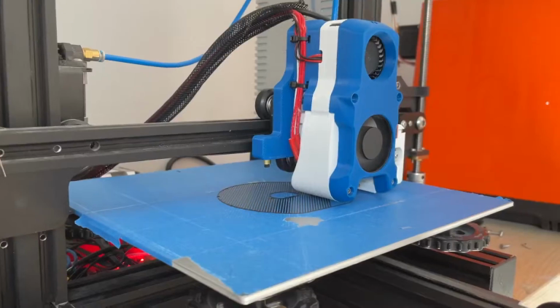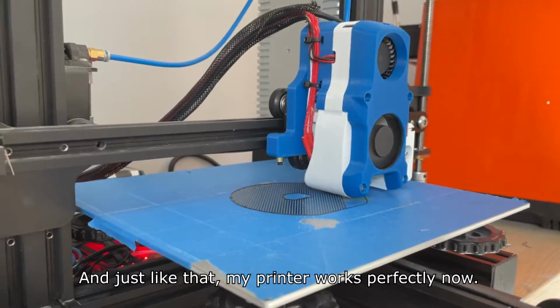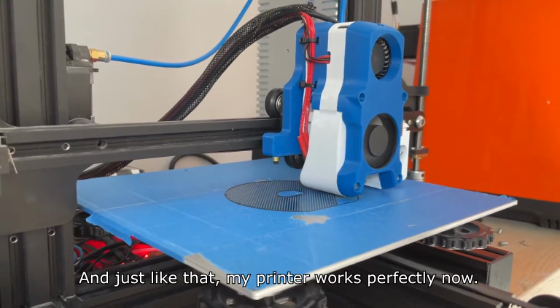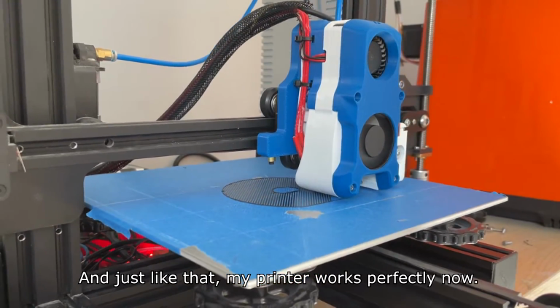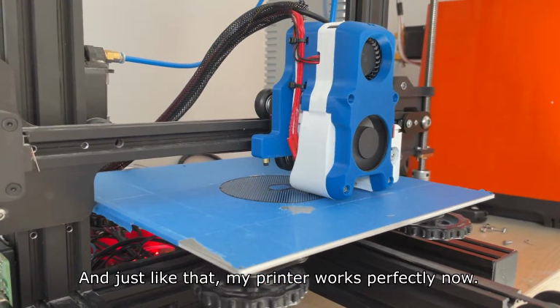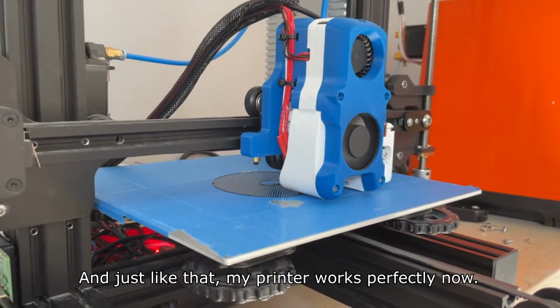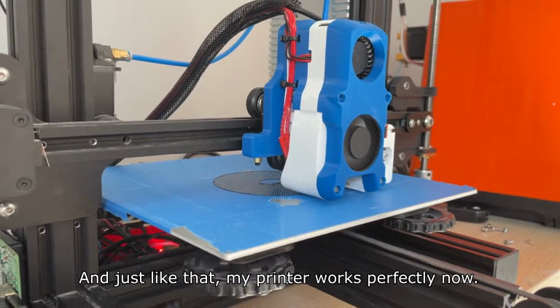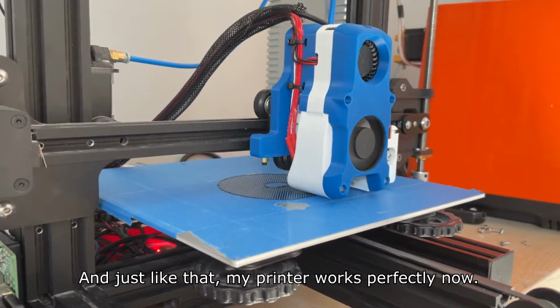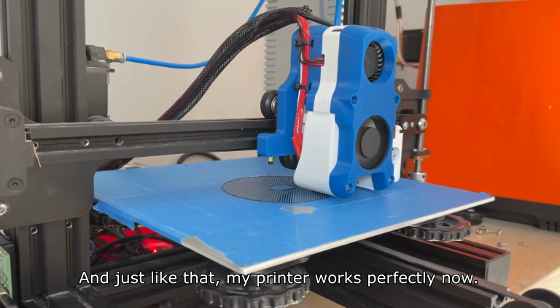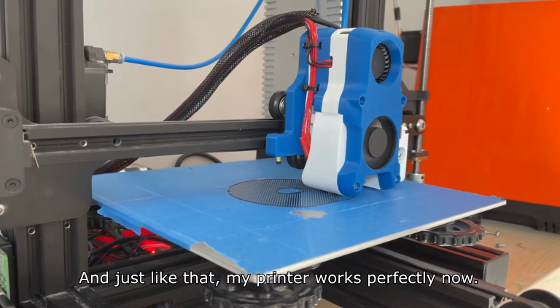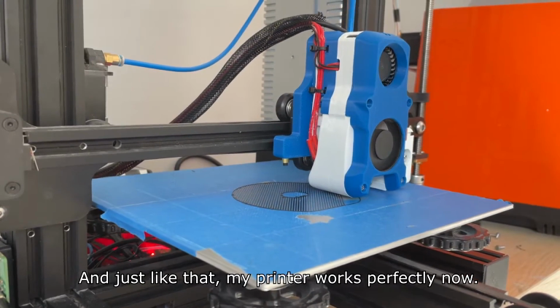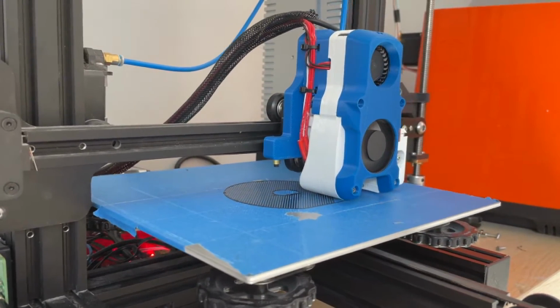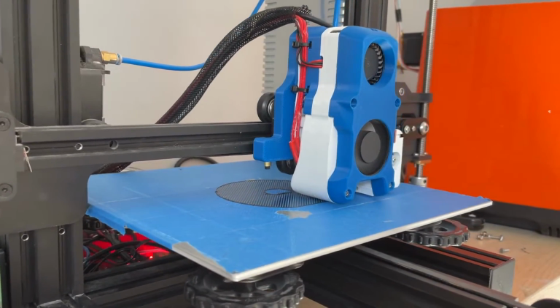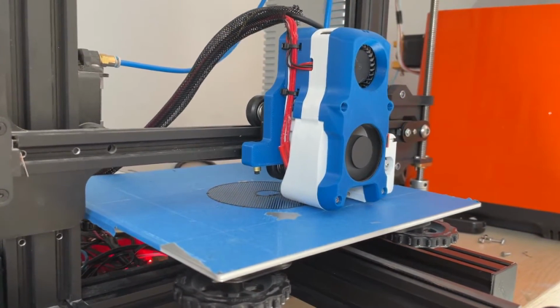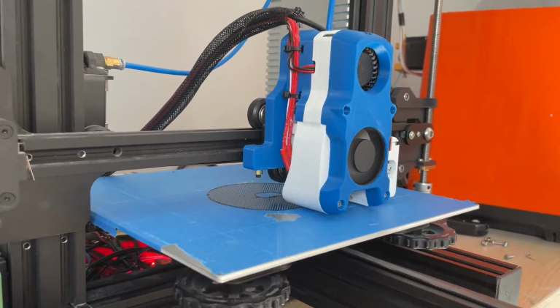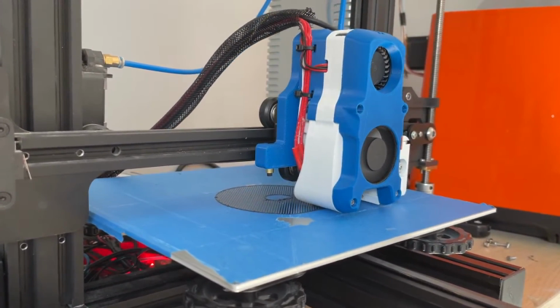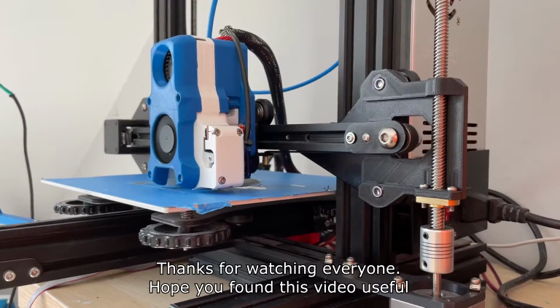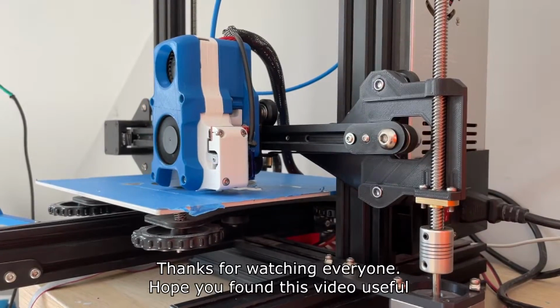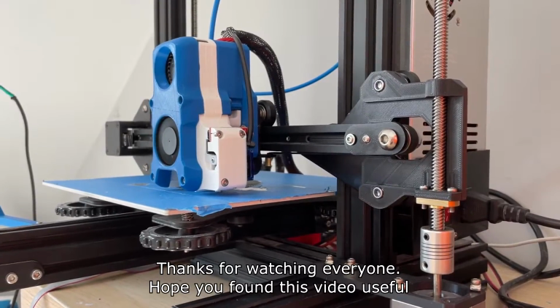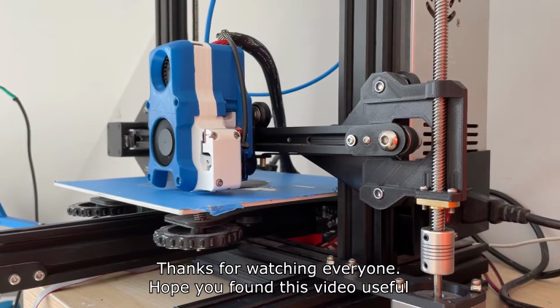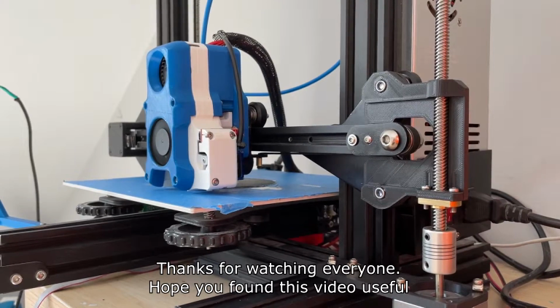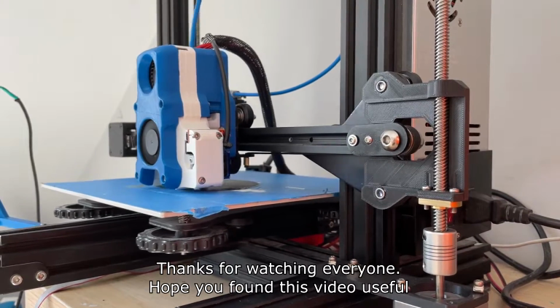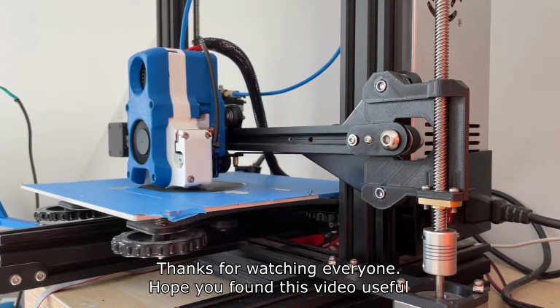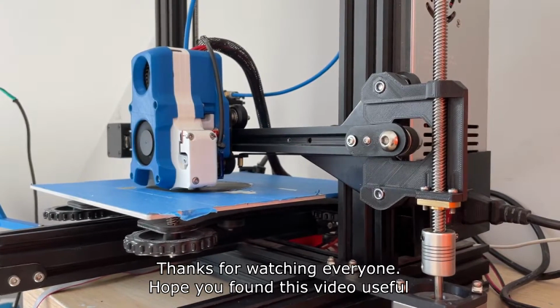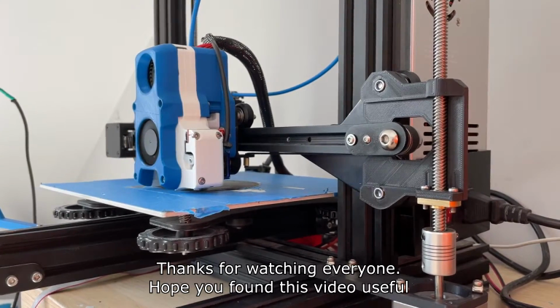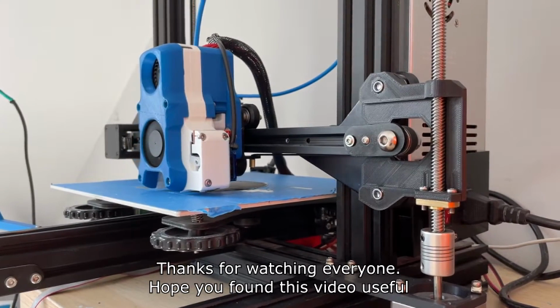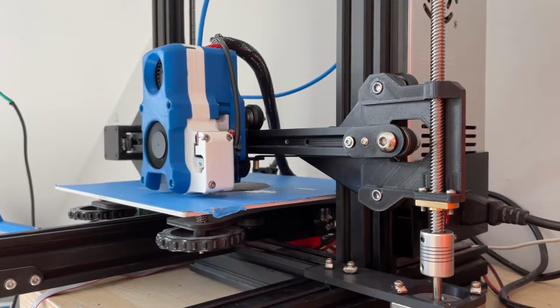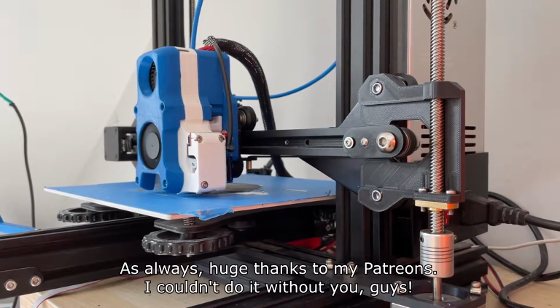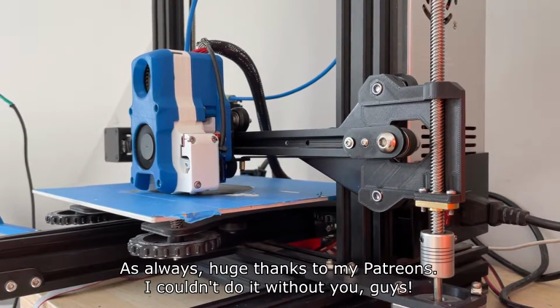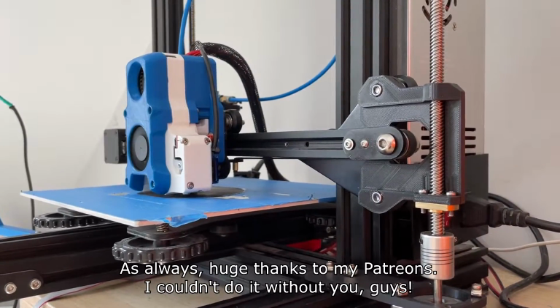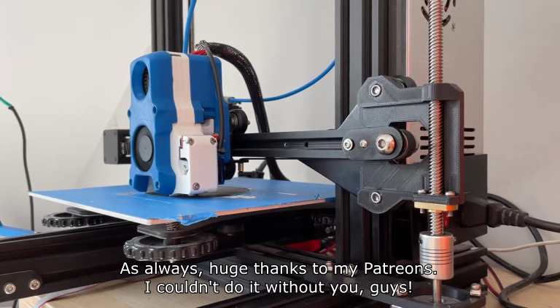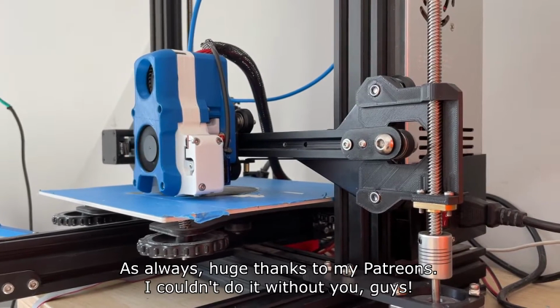And just like that, my printer works perfectly now. Thanks for watching everyone — hope you found this video useful. Huge thanks to my Patreons; I couldn't do it without you guys.